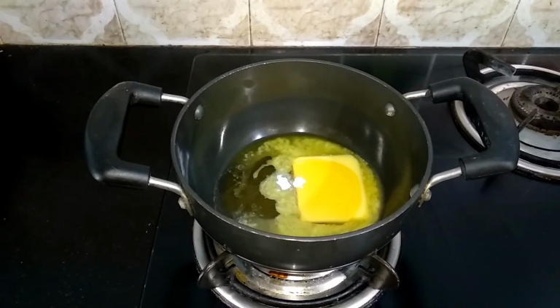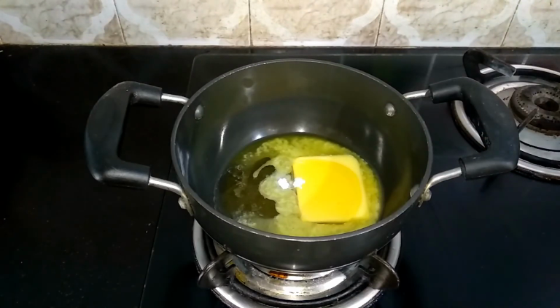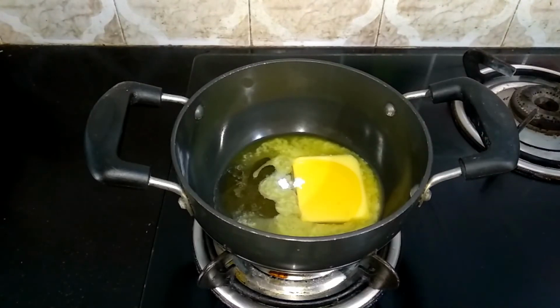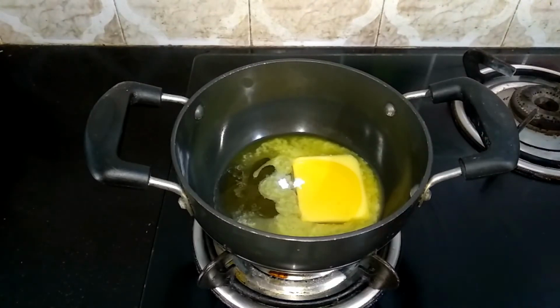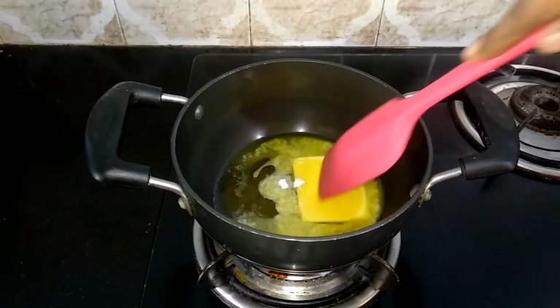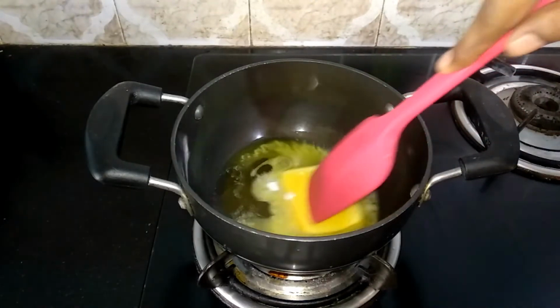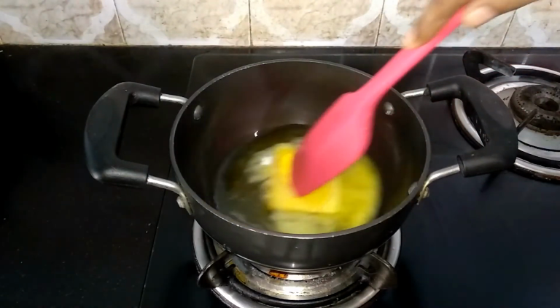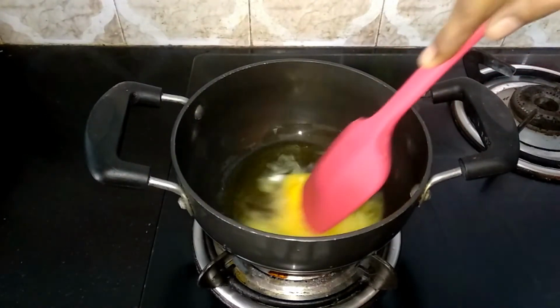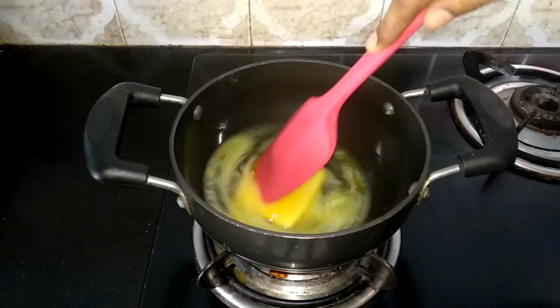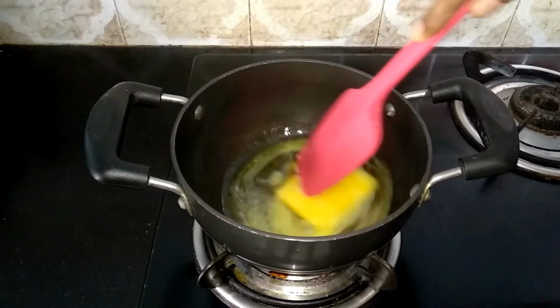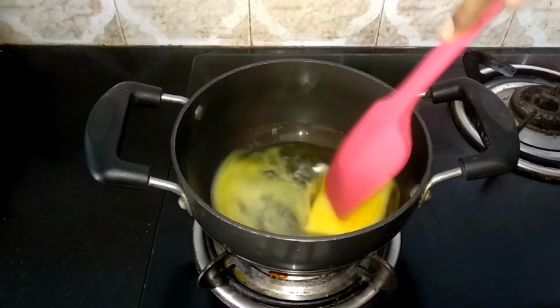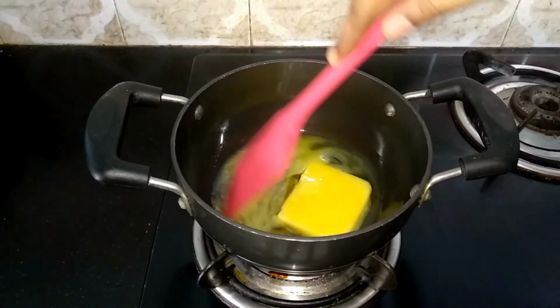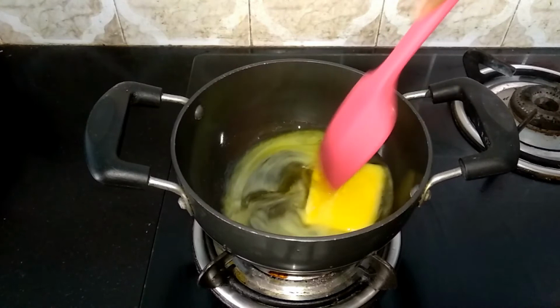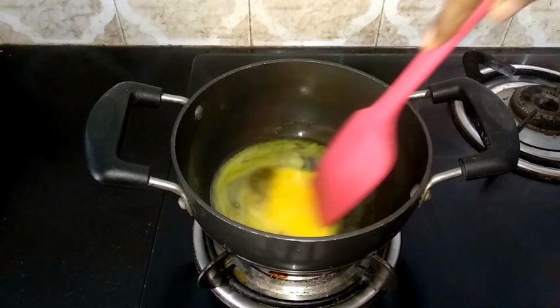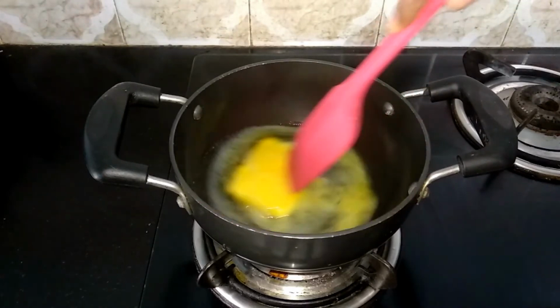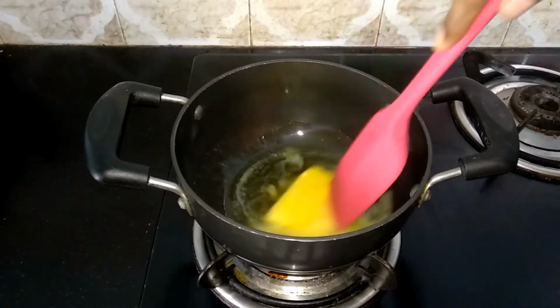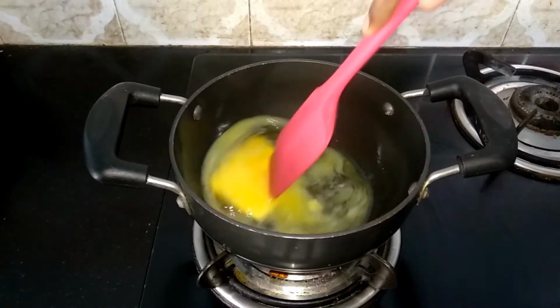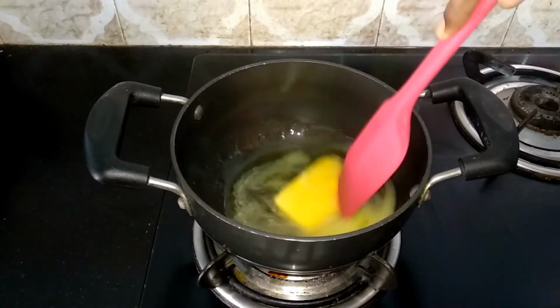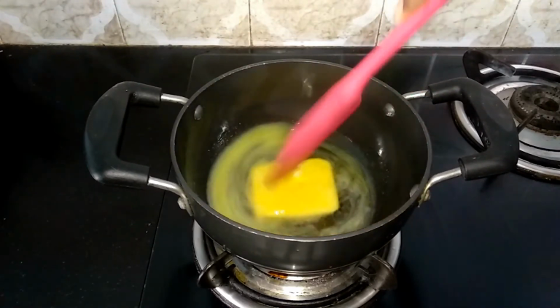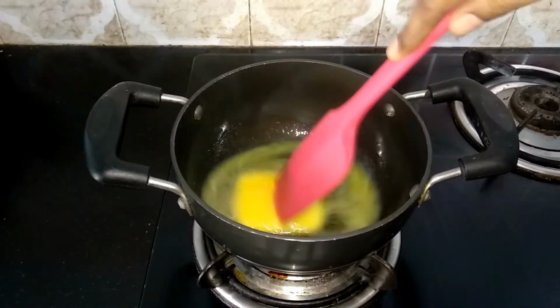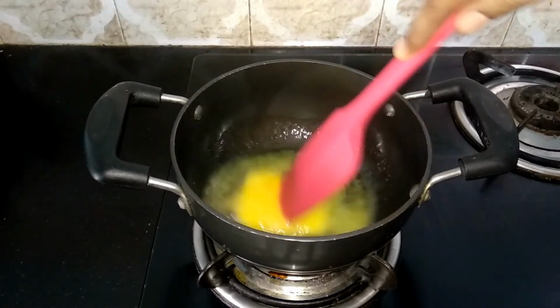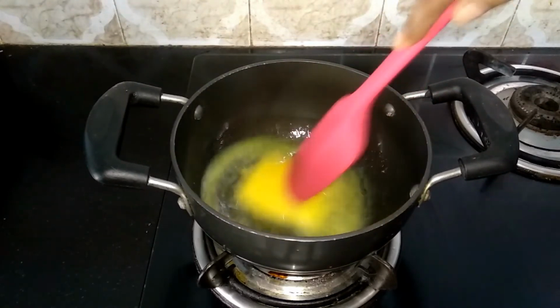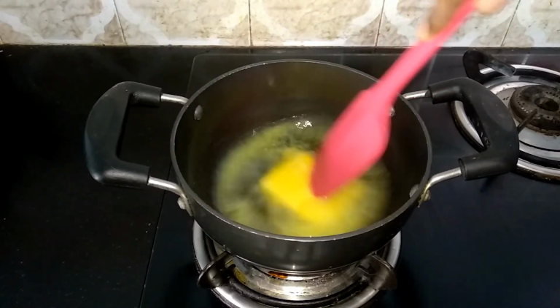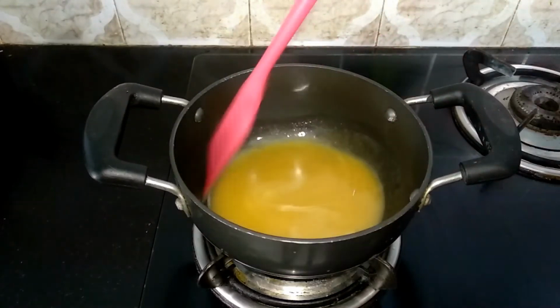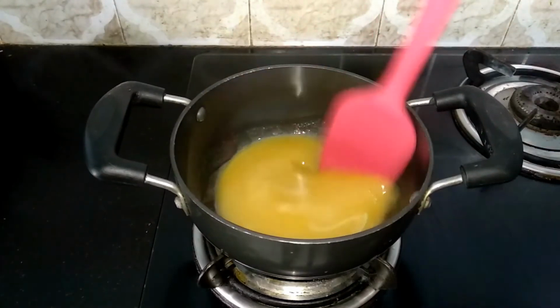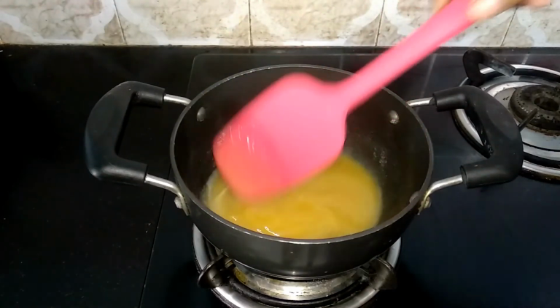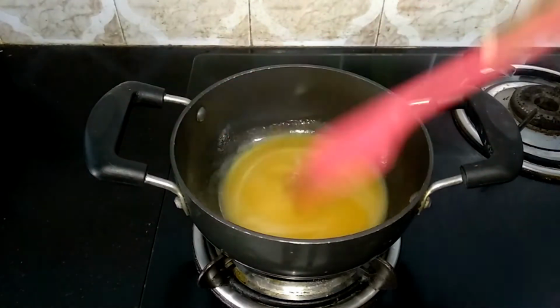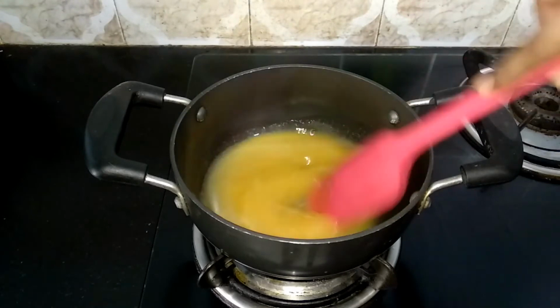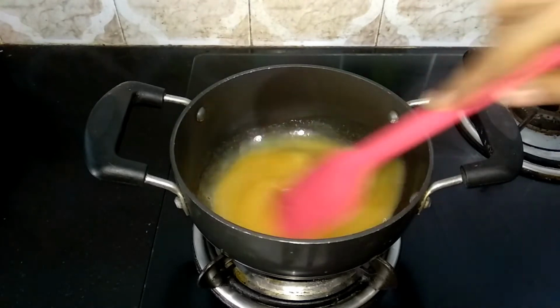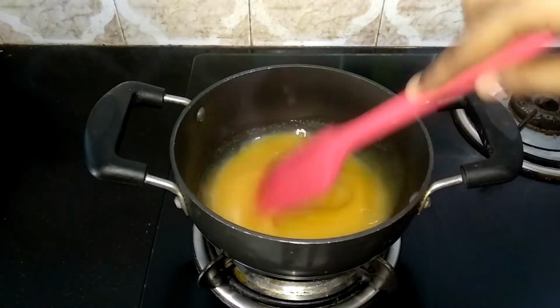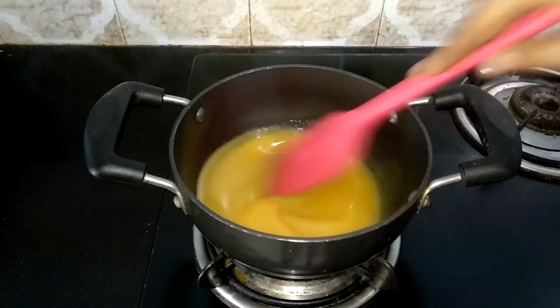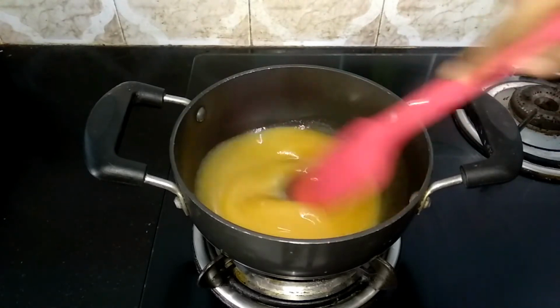Now the butter is completely melted and the flame is ready.